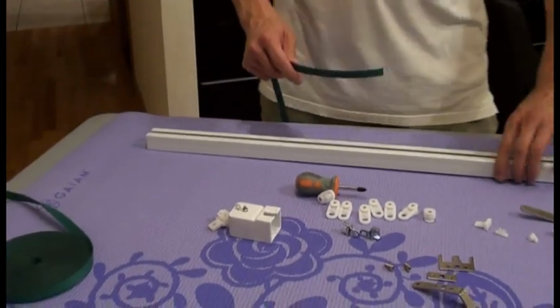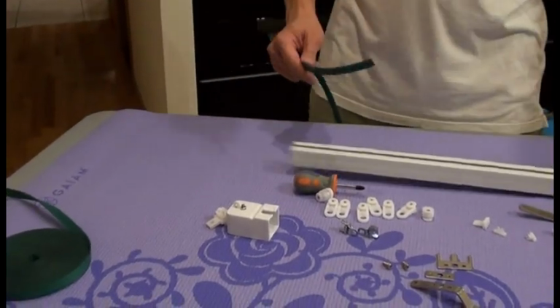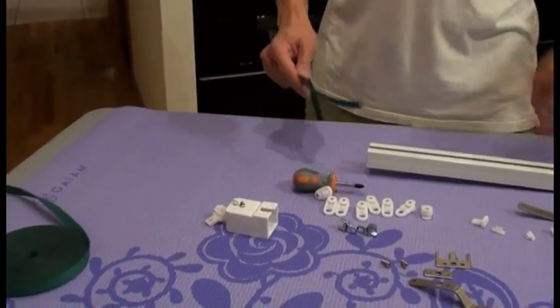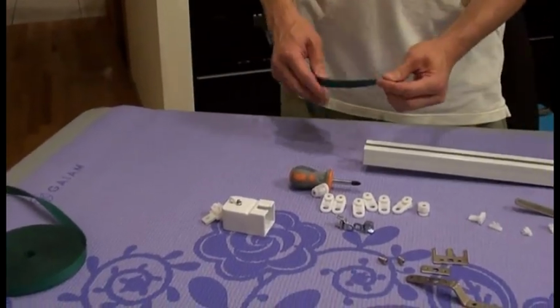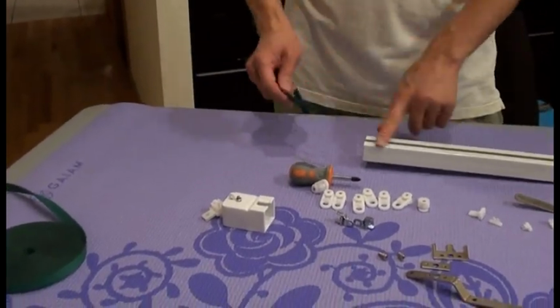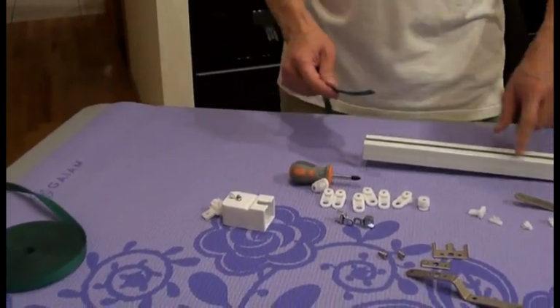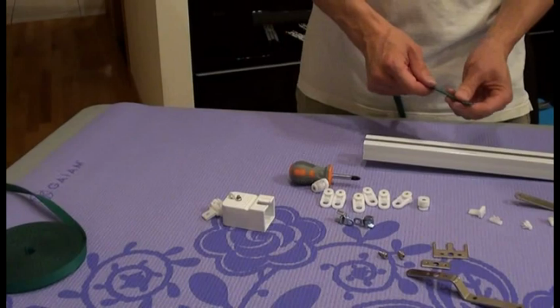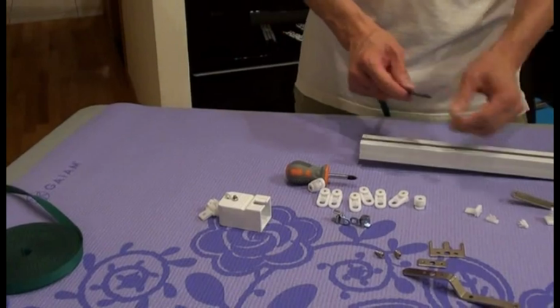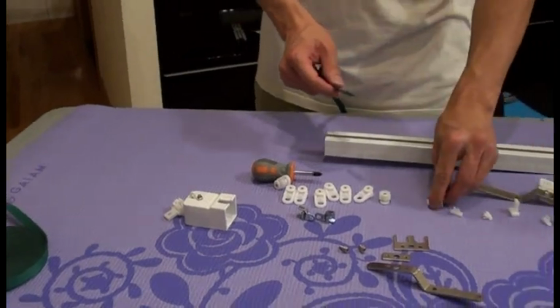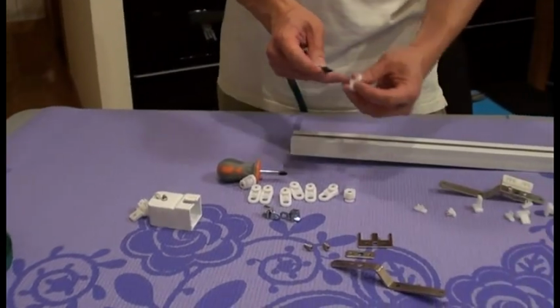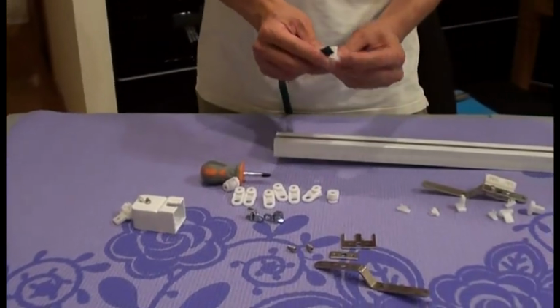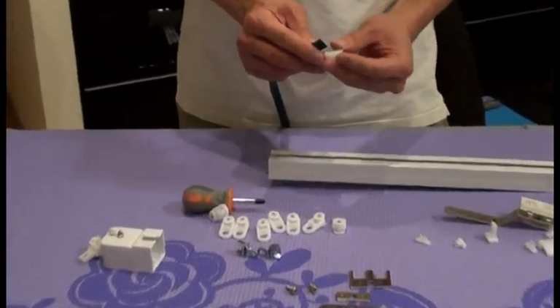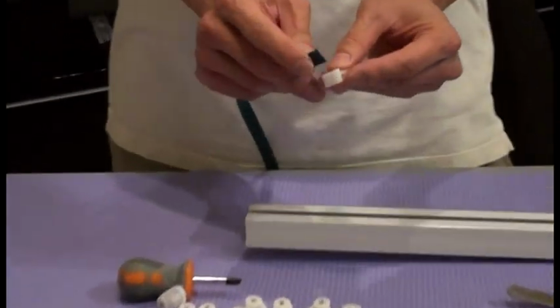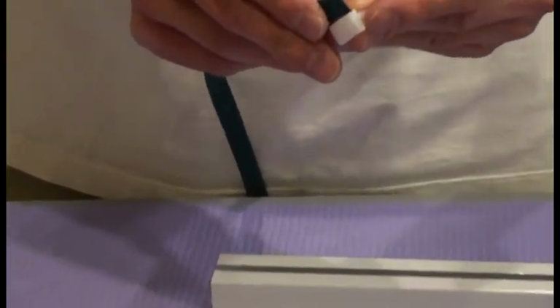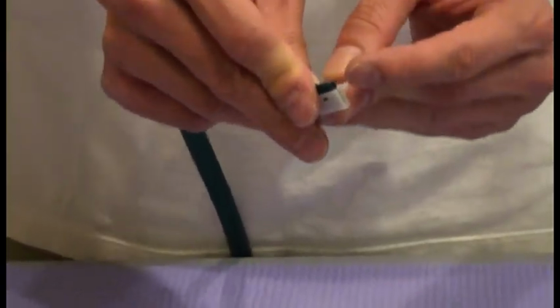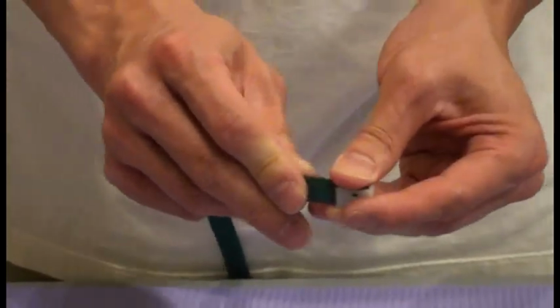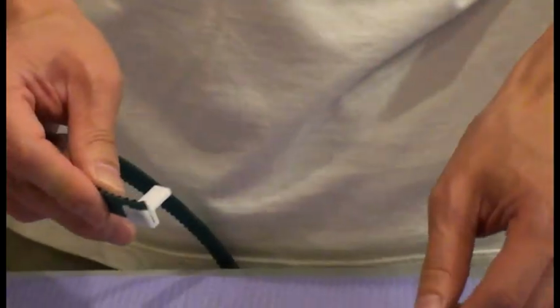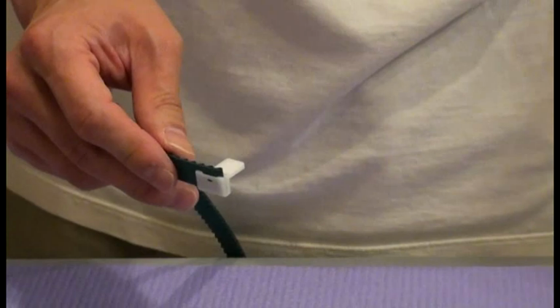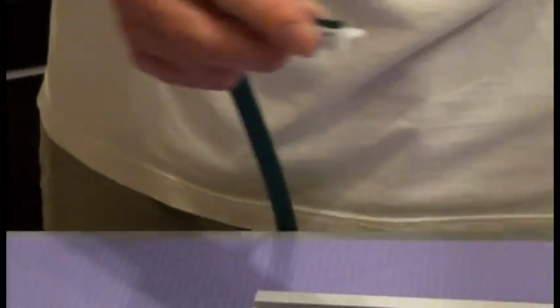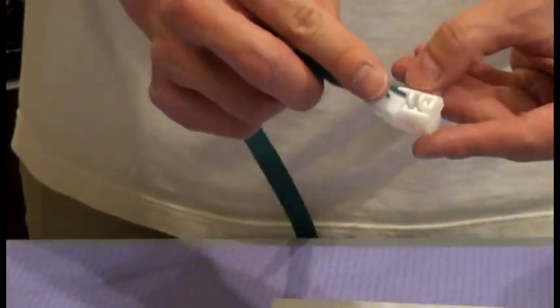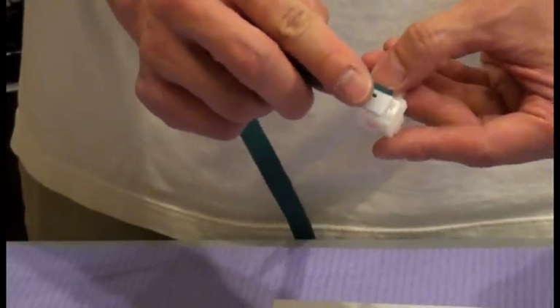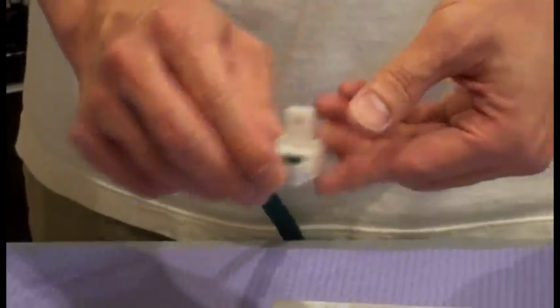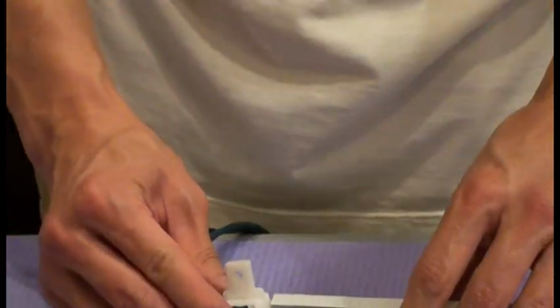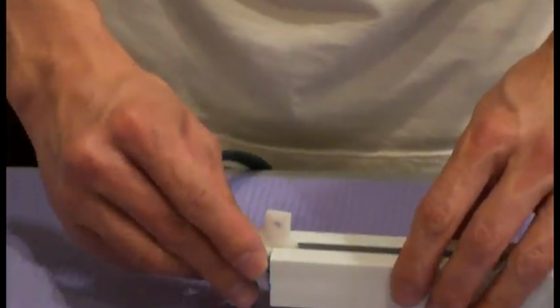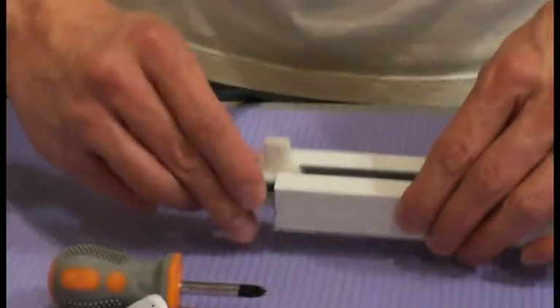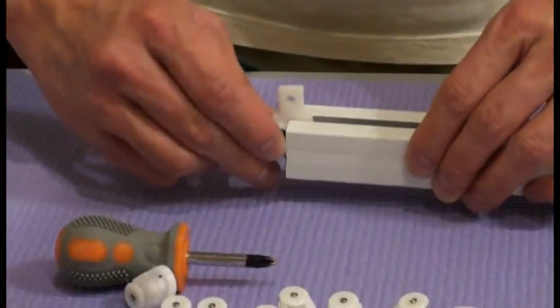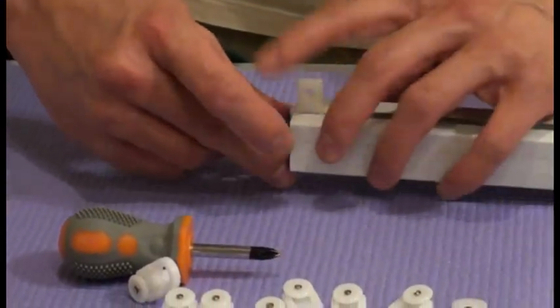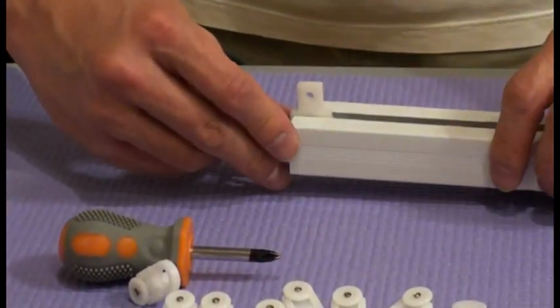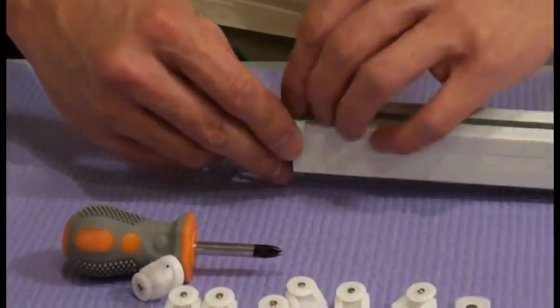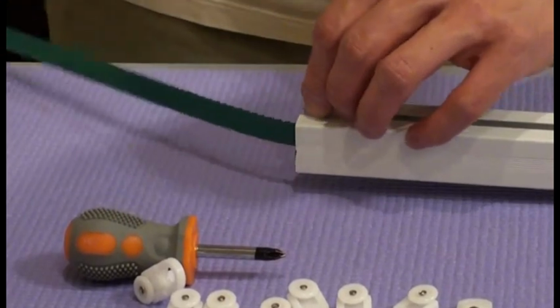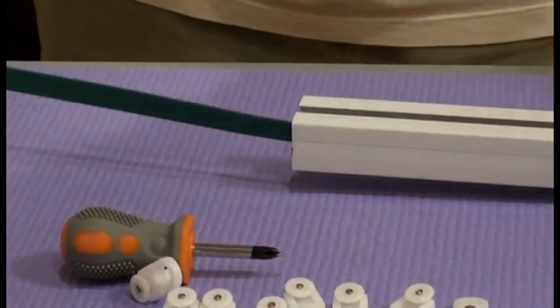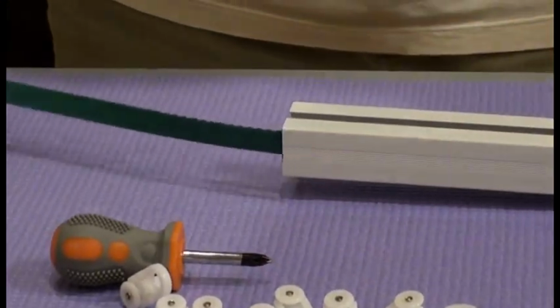So we have to put the belt inside the track. To help us quicker, we'll put a buckle here and then a carrier holder and just put it inside. Let's put all of it in.